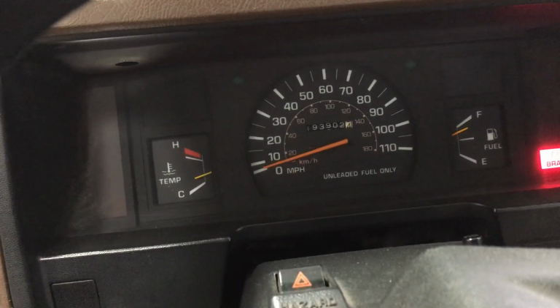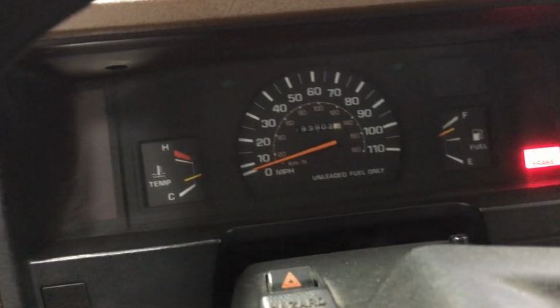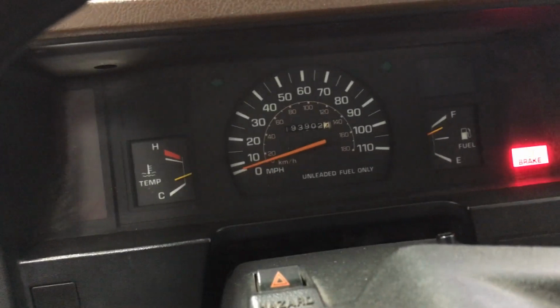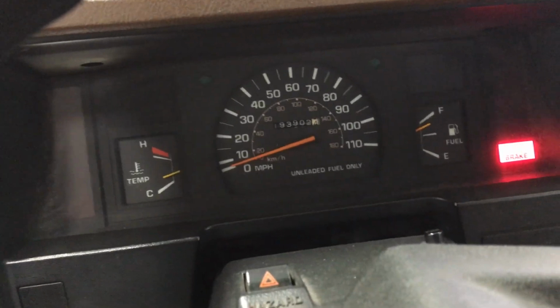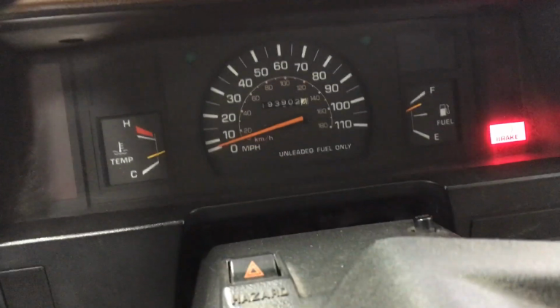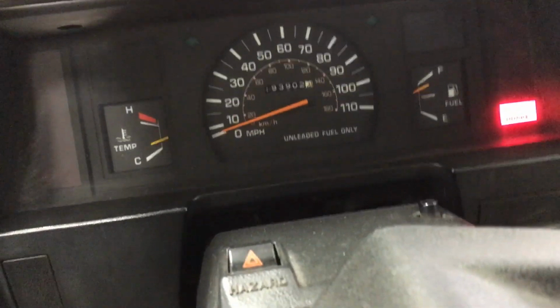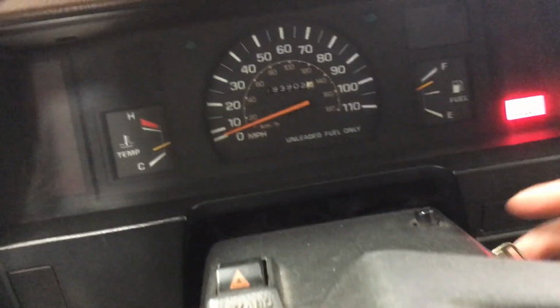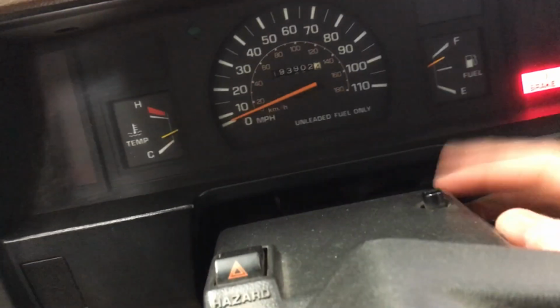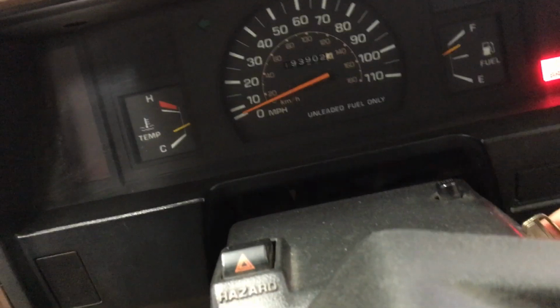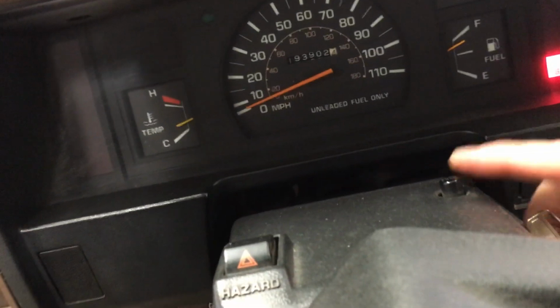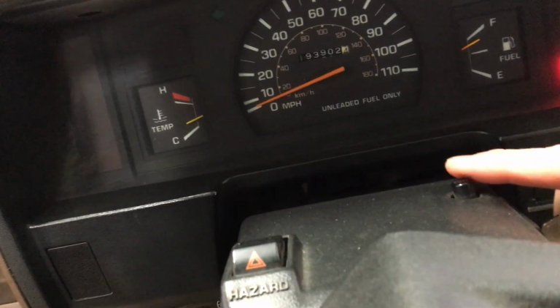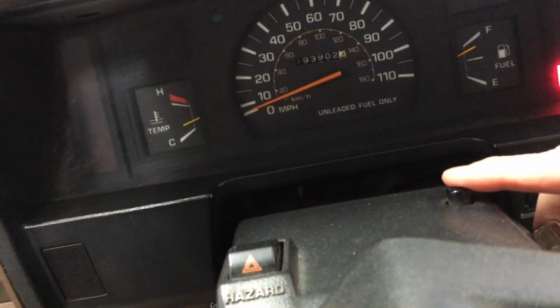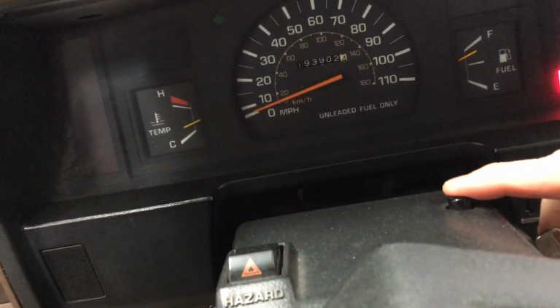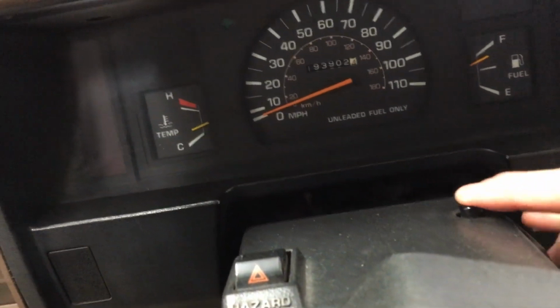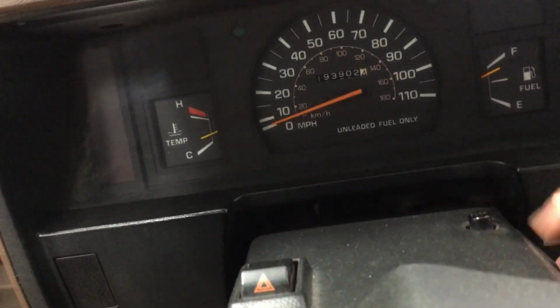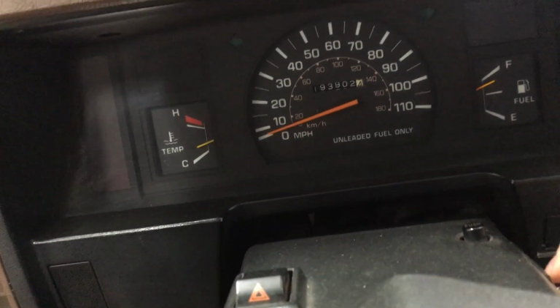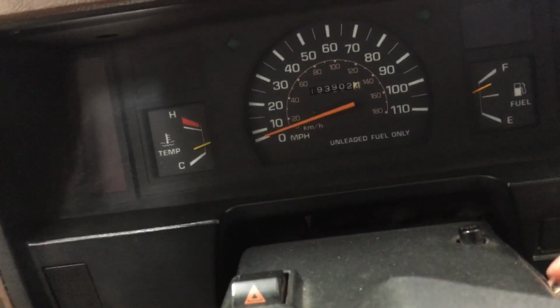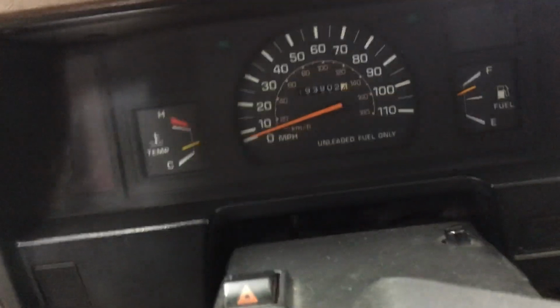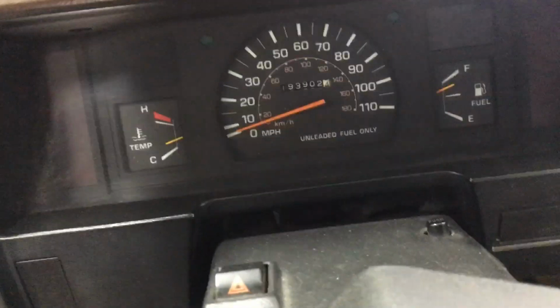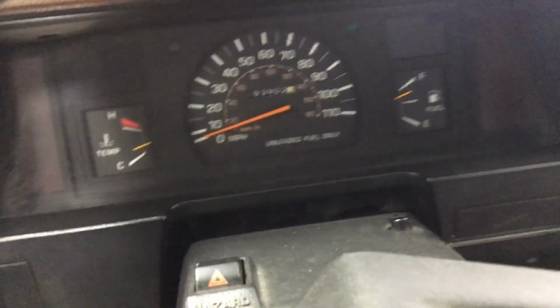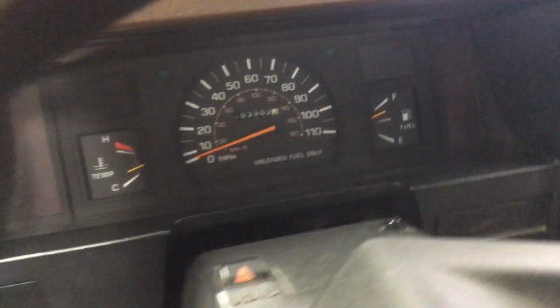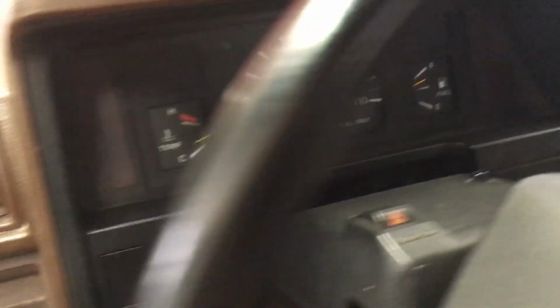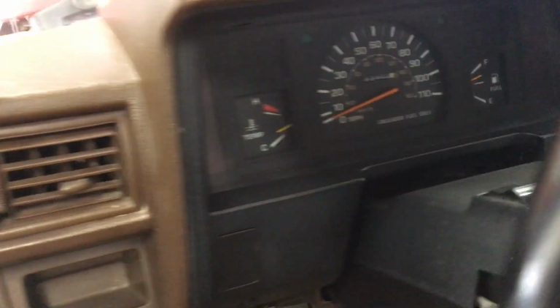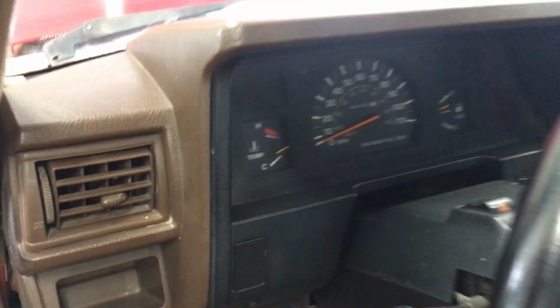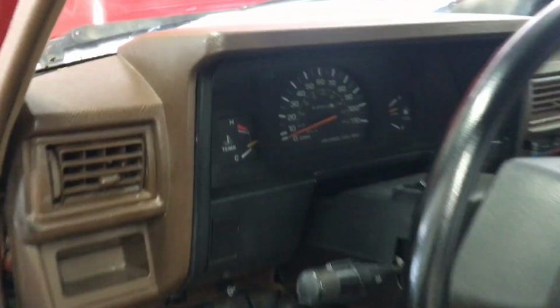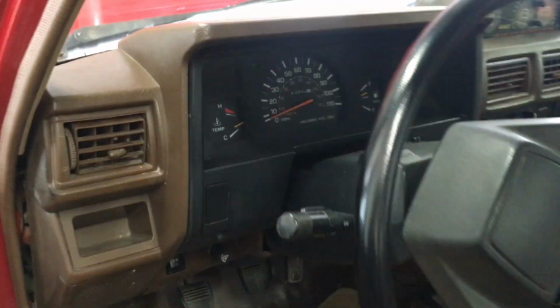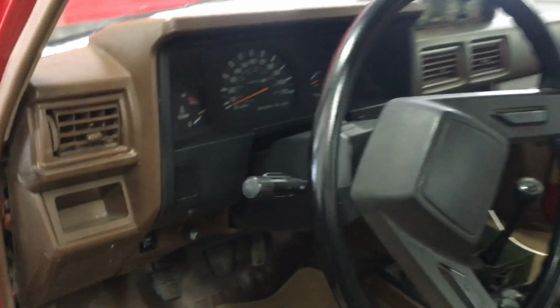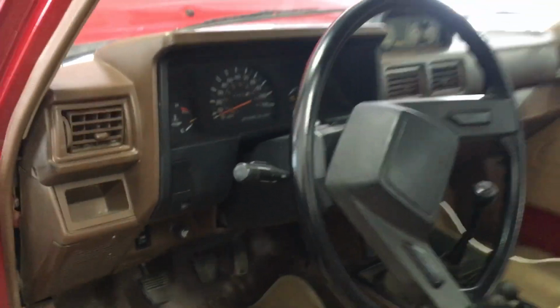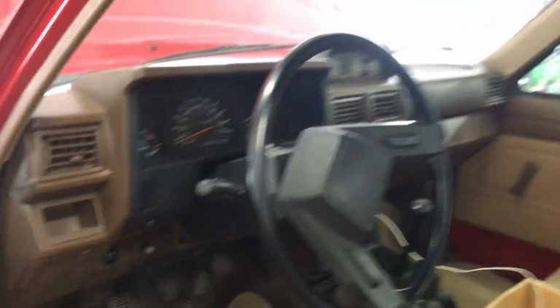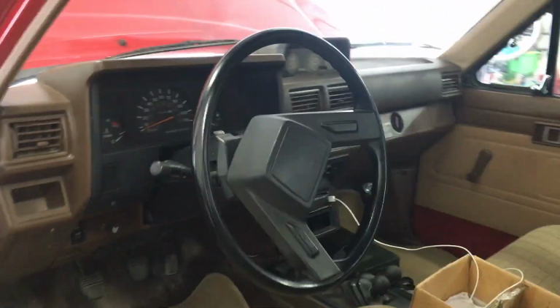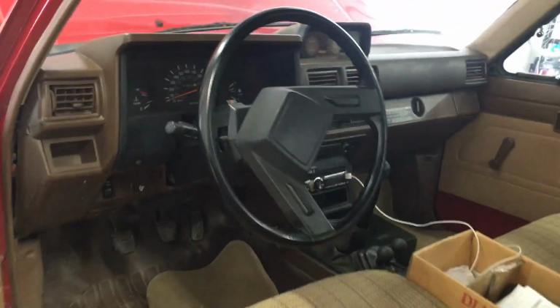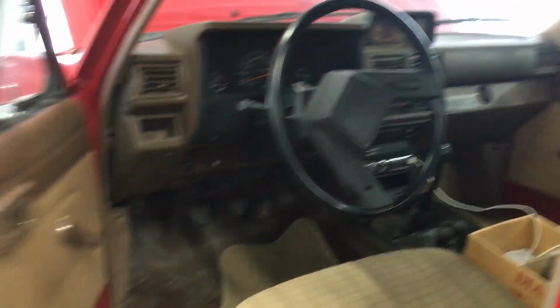For a compression test, the engine needs to be warm. The engine internals slightly expand when warmed up for a more accurate reading. So now we're ready to begin.